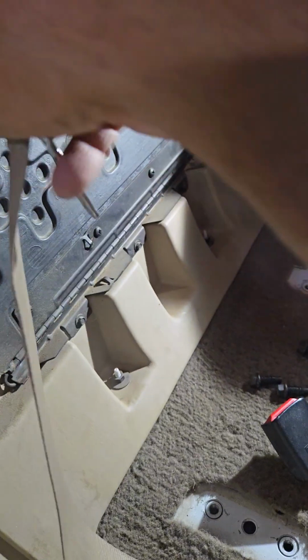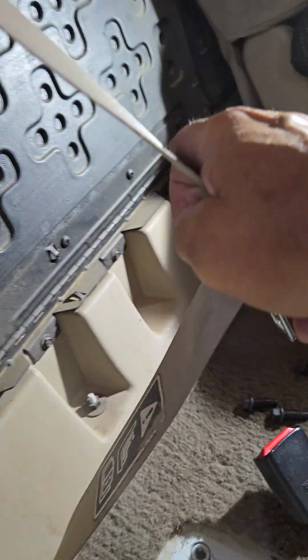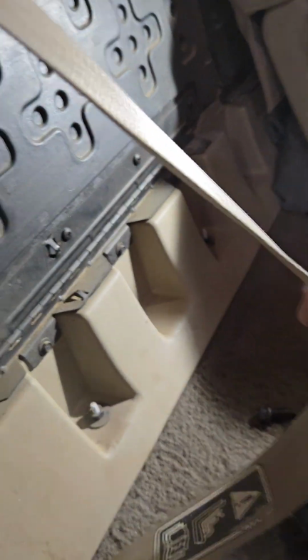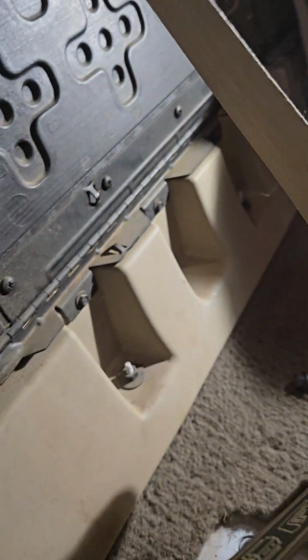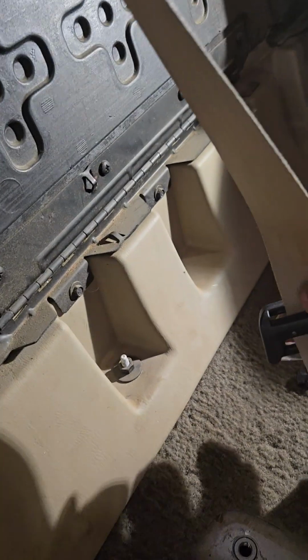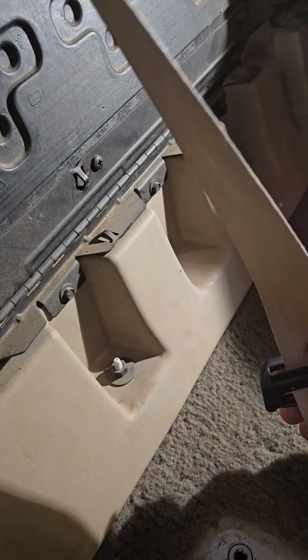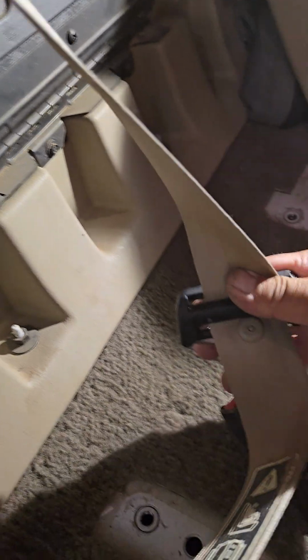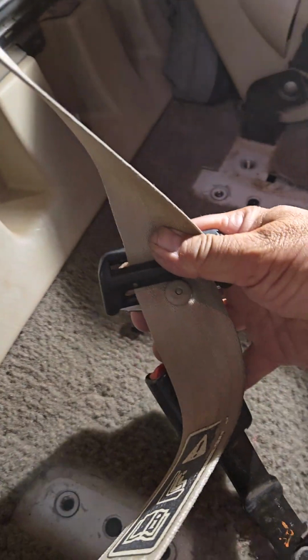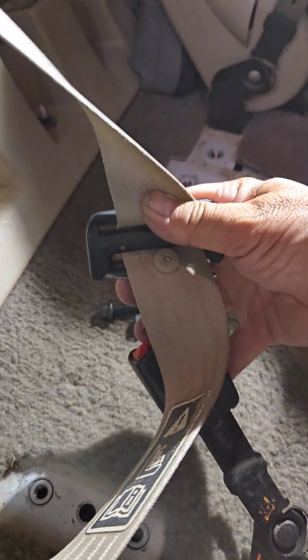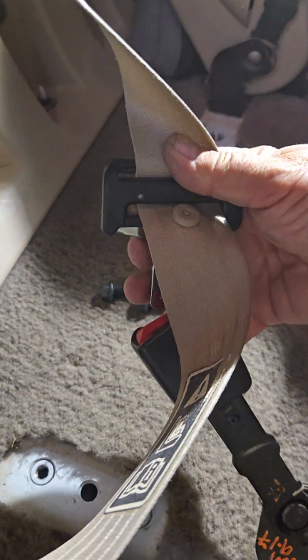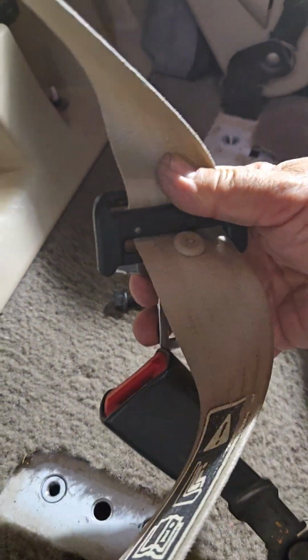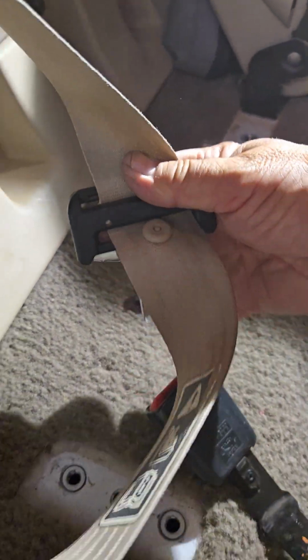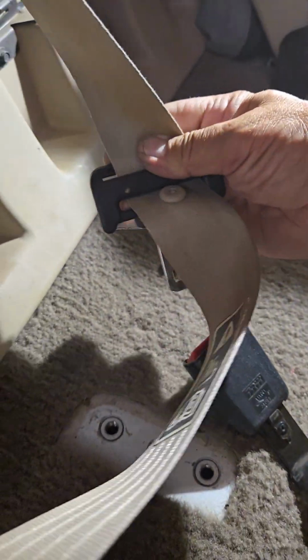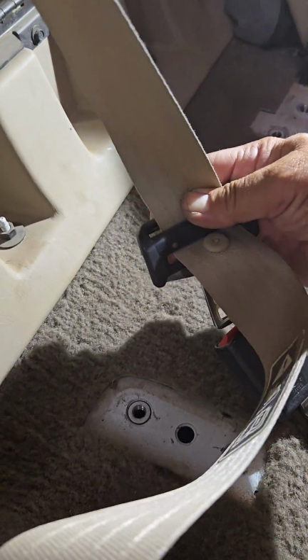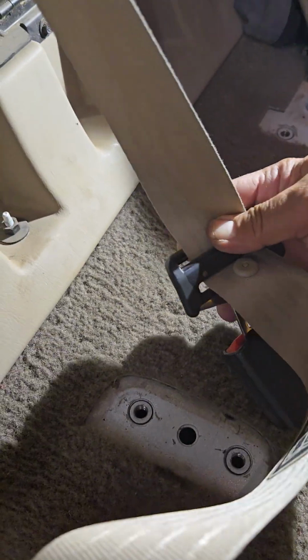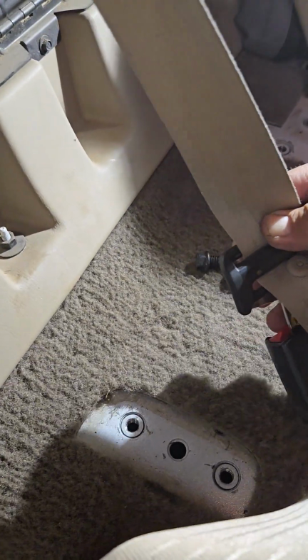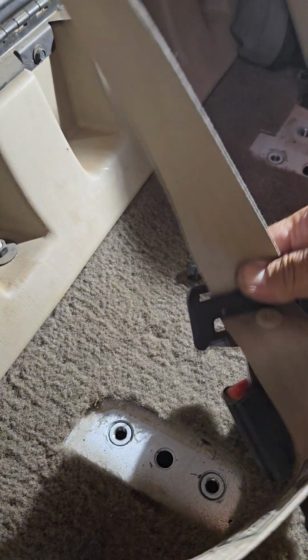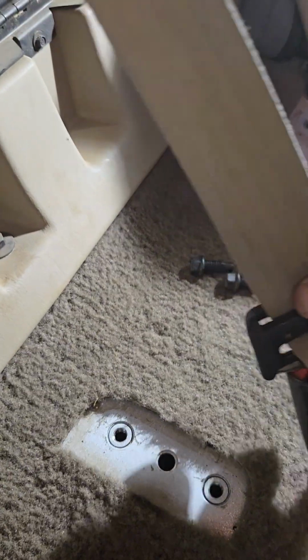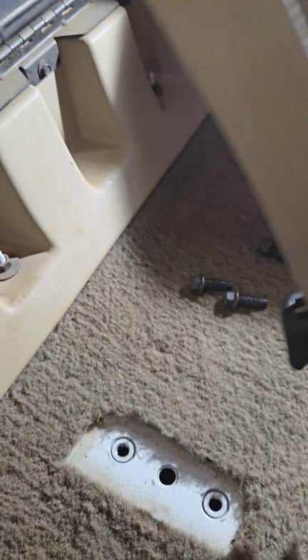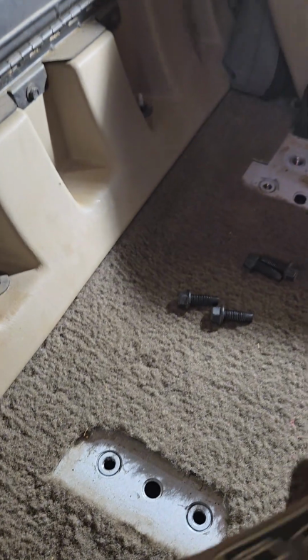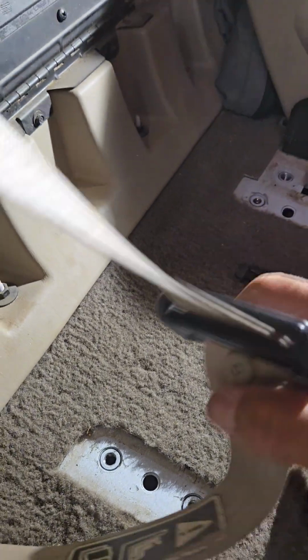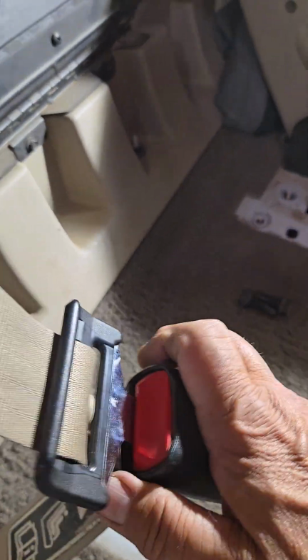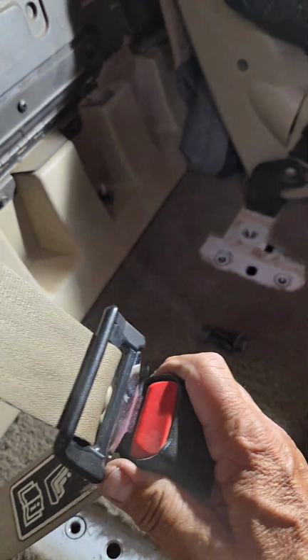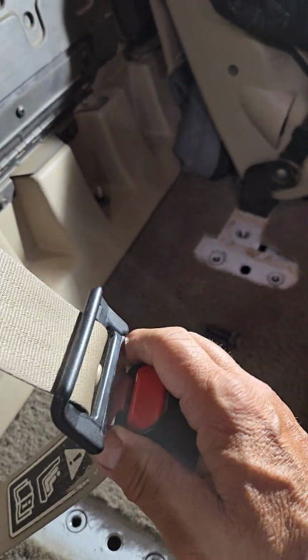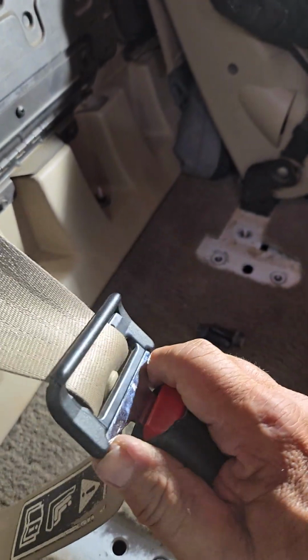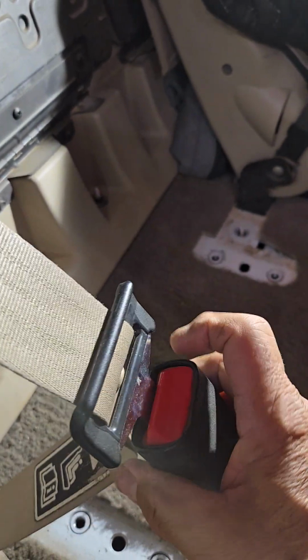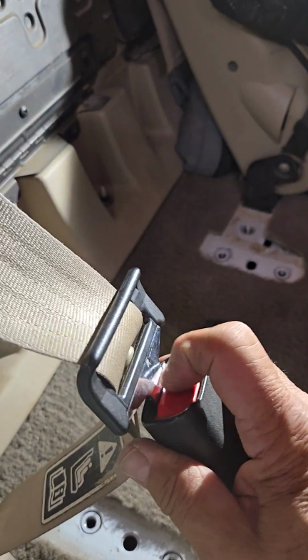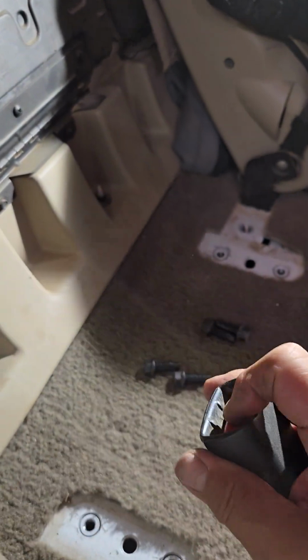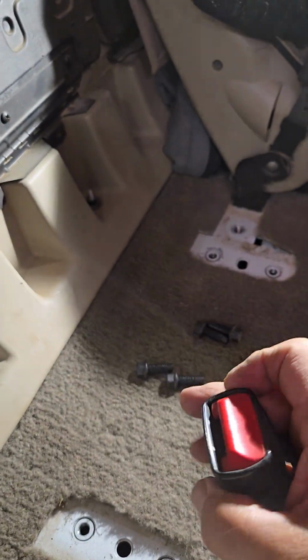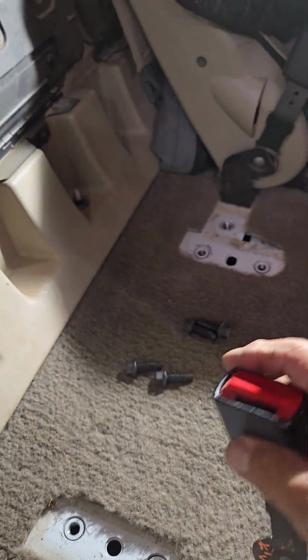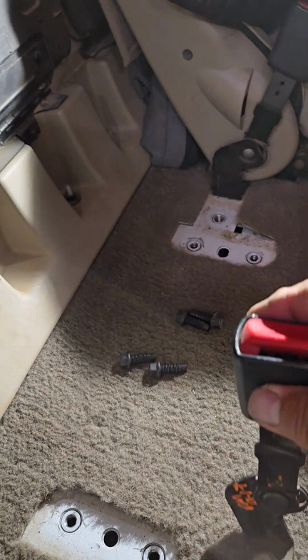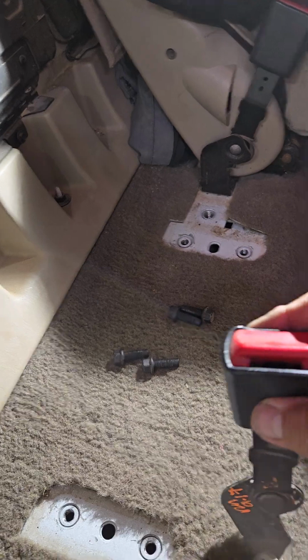Let's make sure it clicks in there — it does attach. It works, yeah it works.